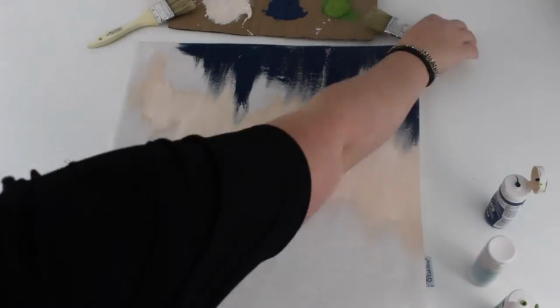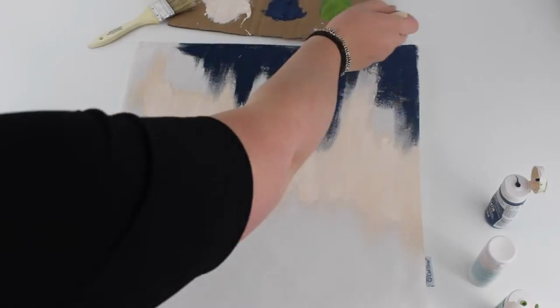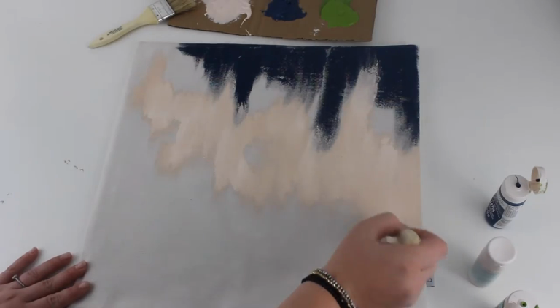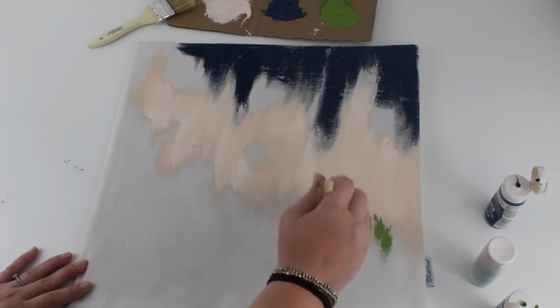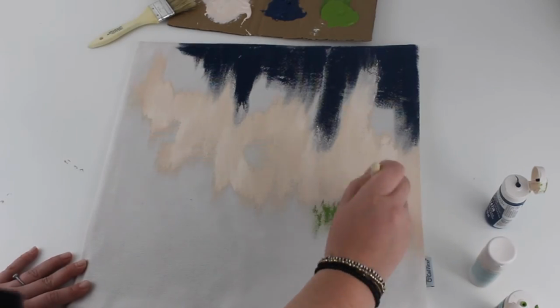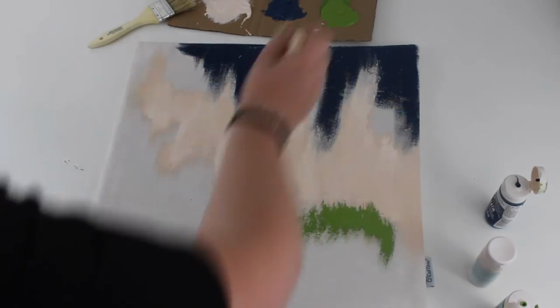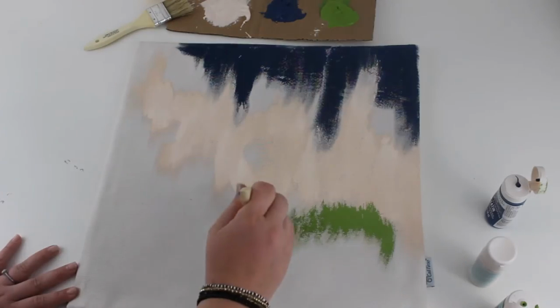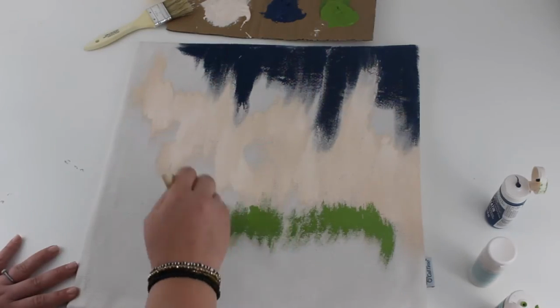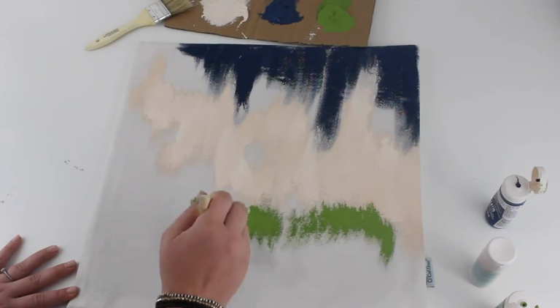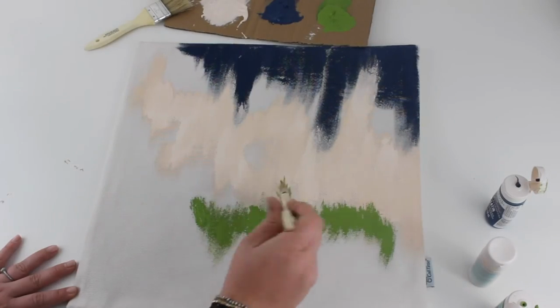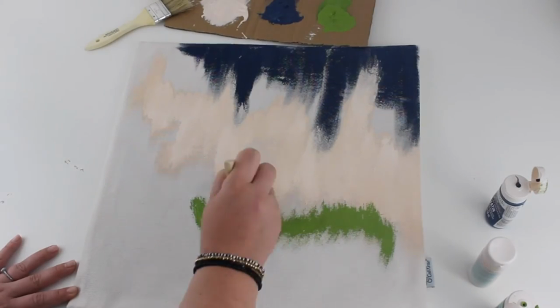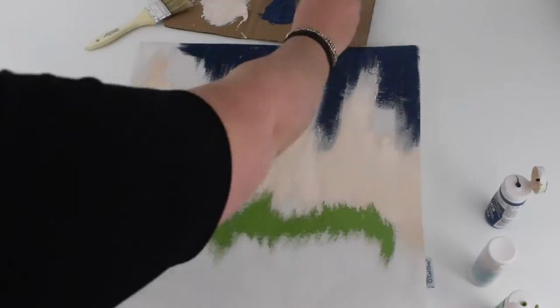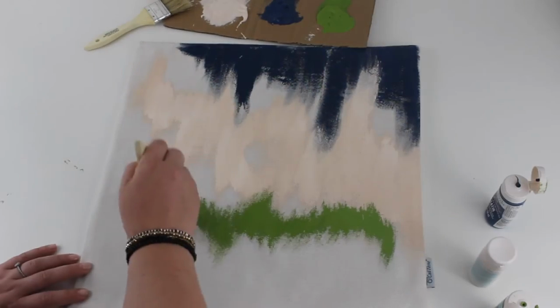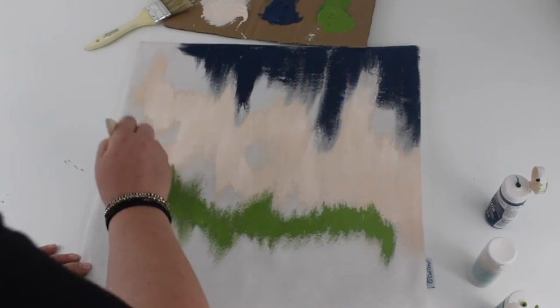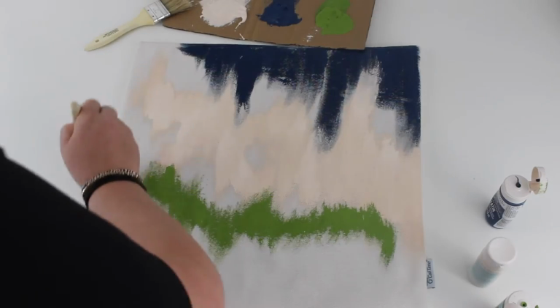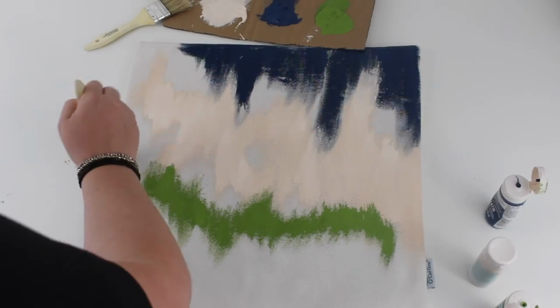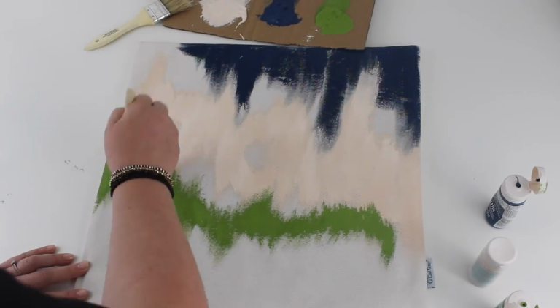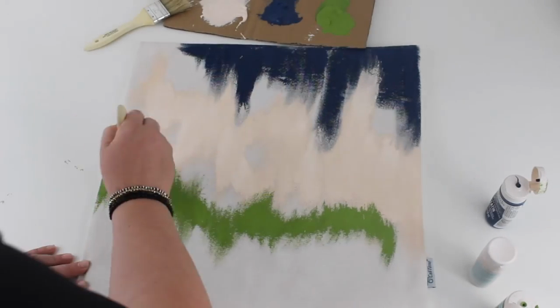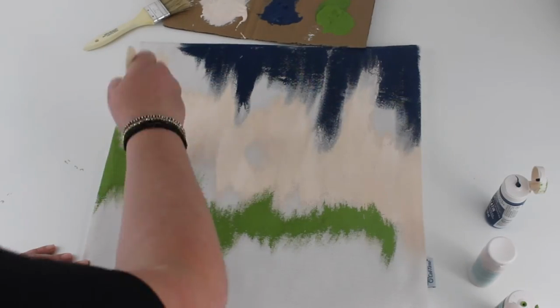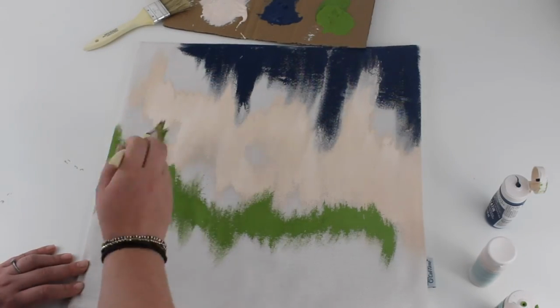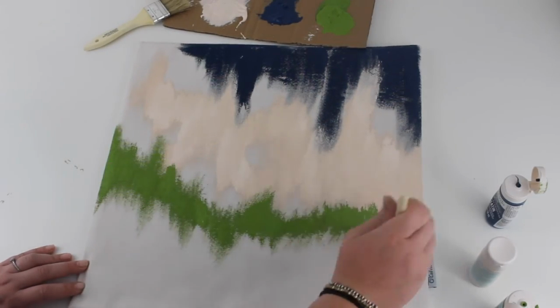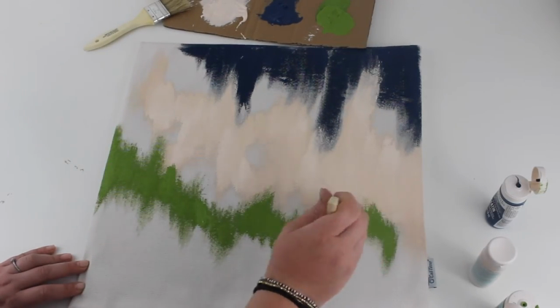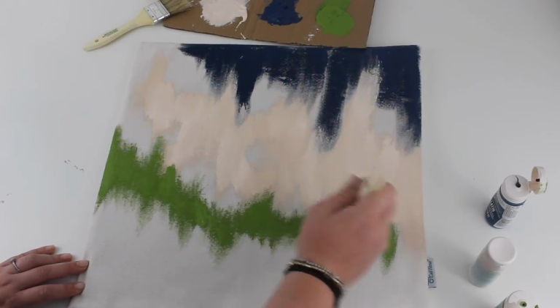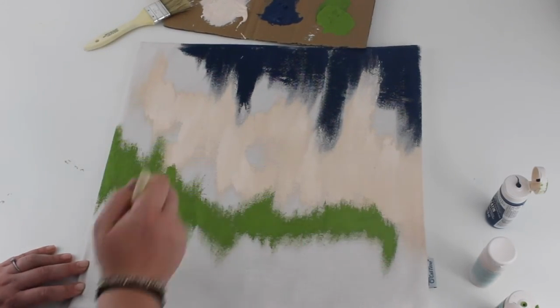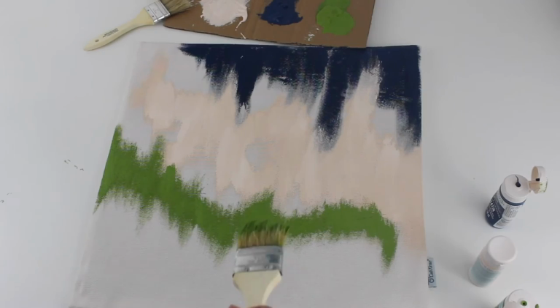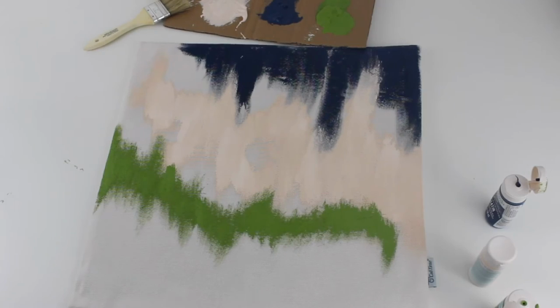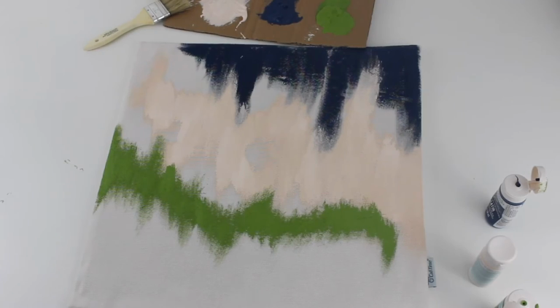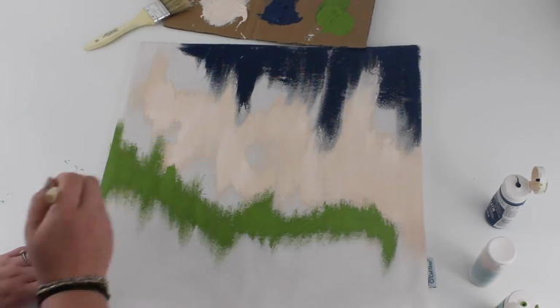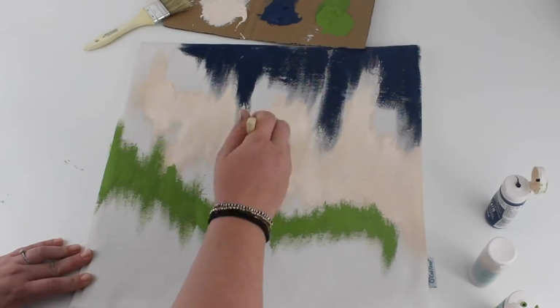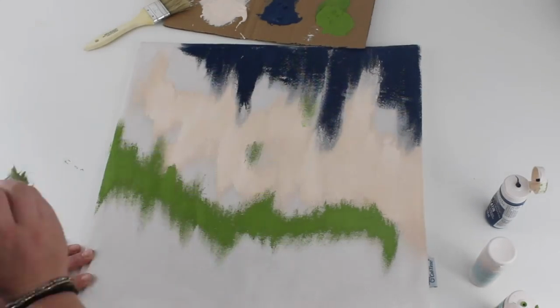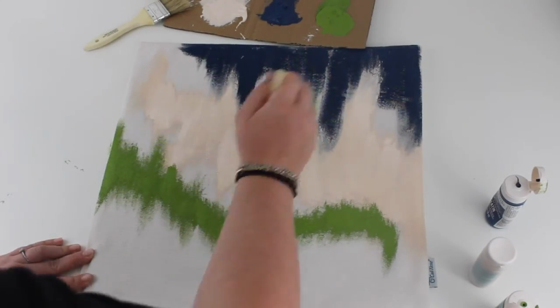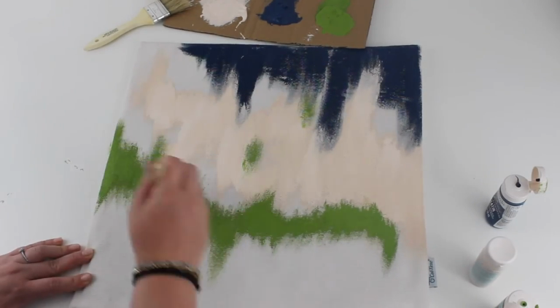I really love this project. You can get totally creative adding different paint colors if you want, different sized brushes, doing totally different patterns. You can make it your own by doing whatever inspires you, and in the end you'll have a super cute pillow.